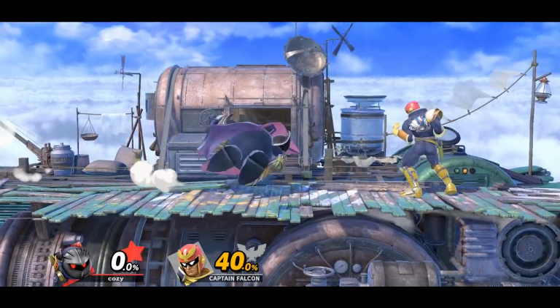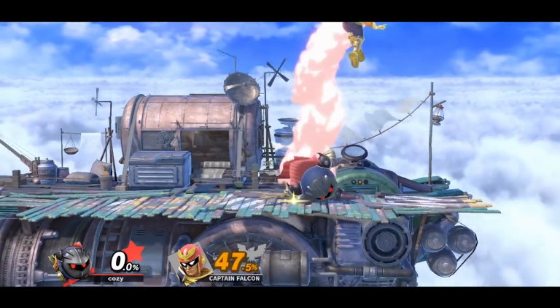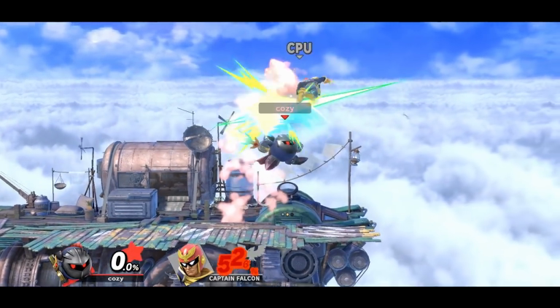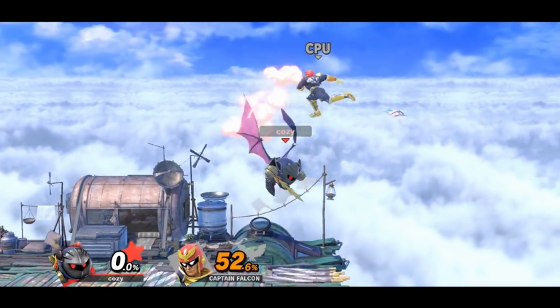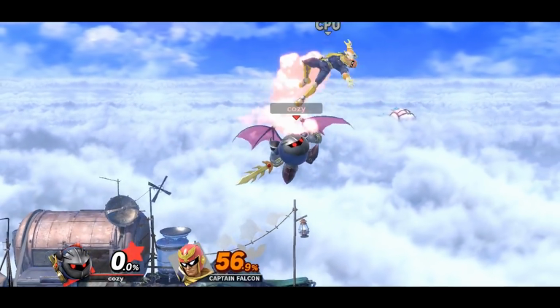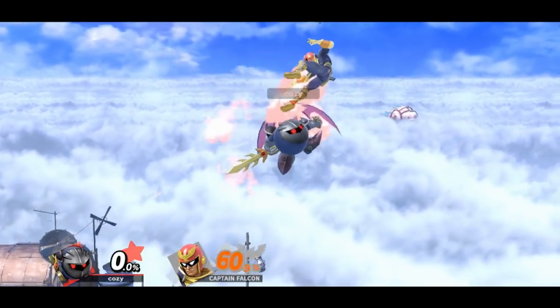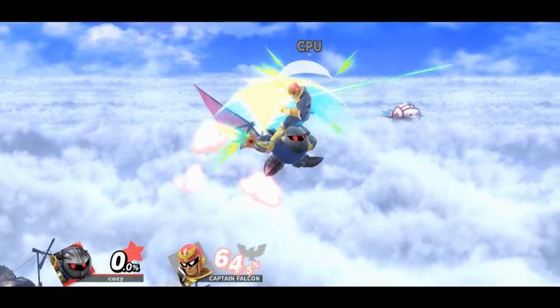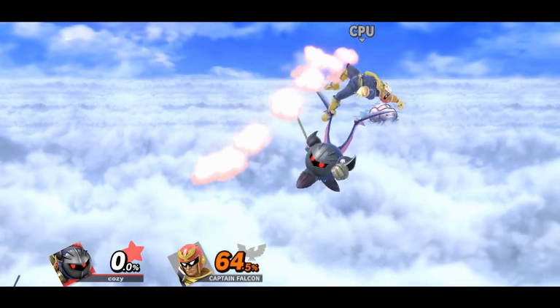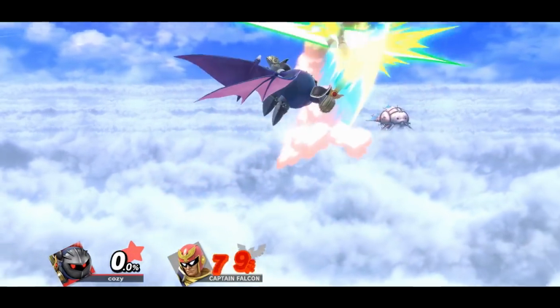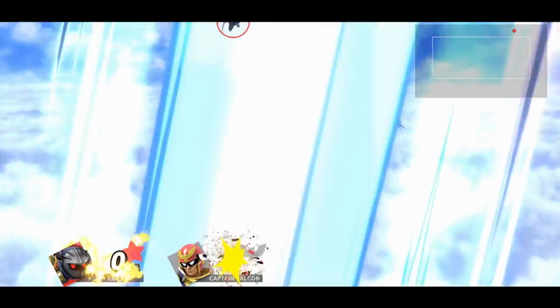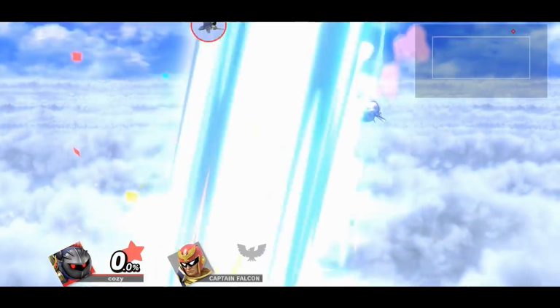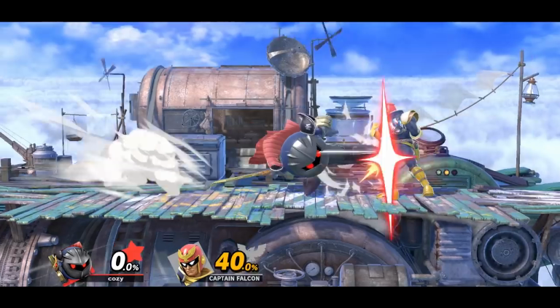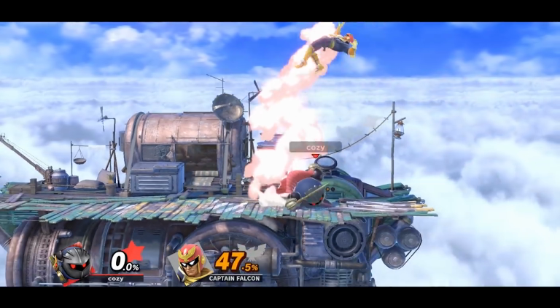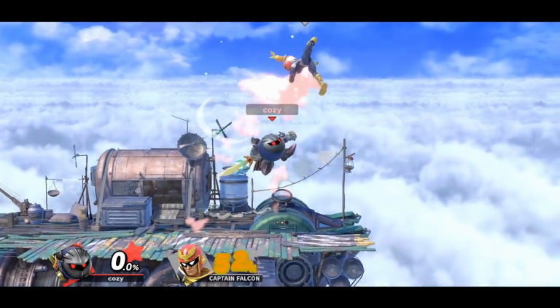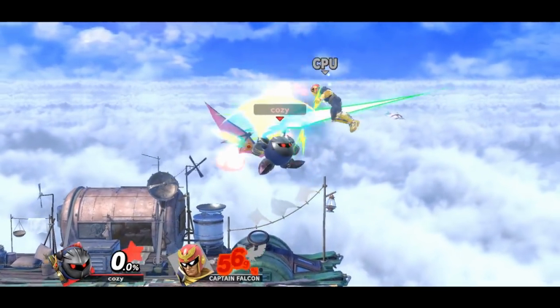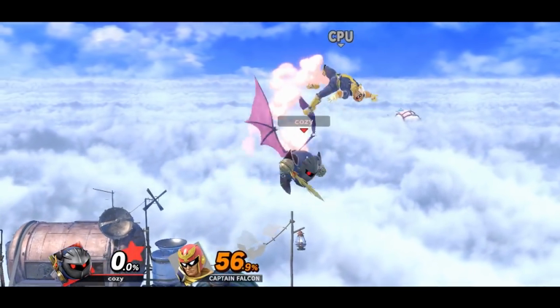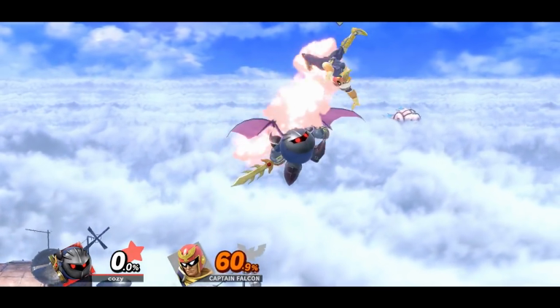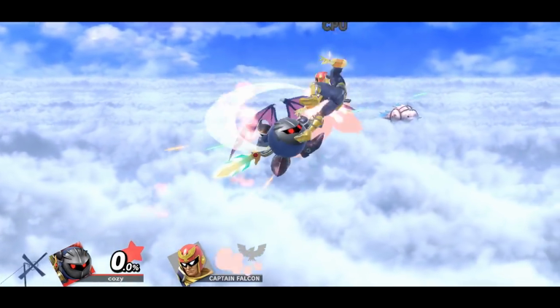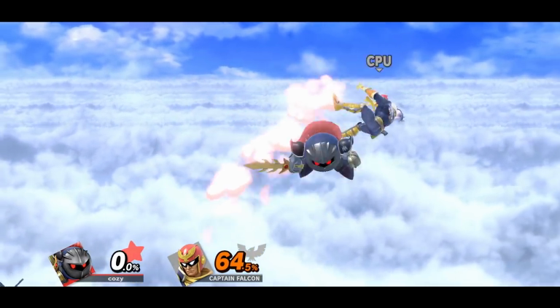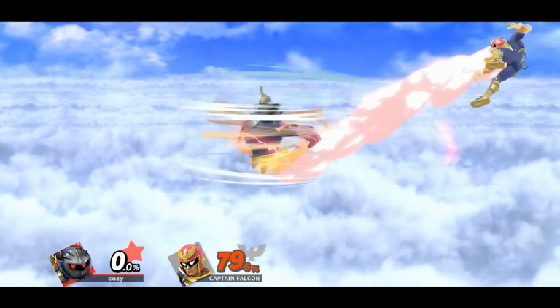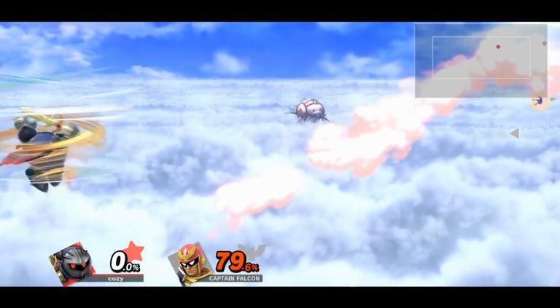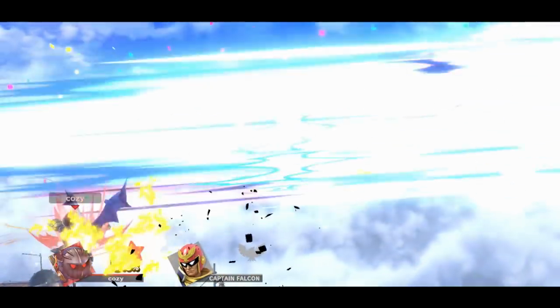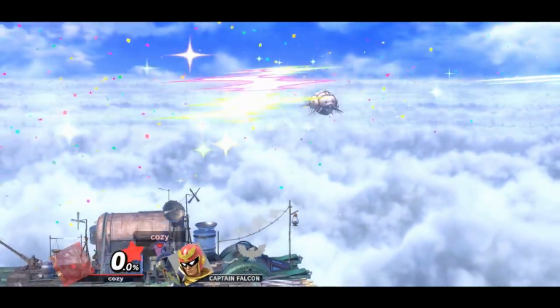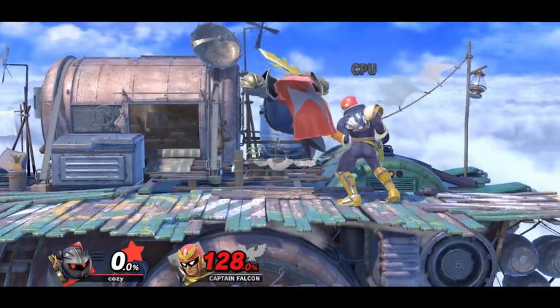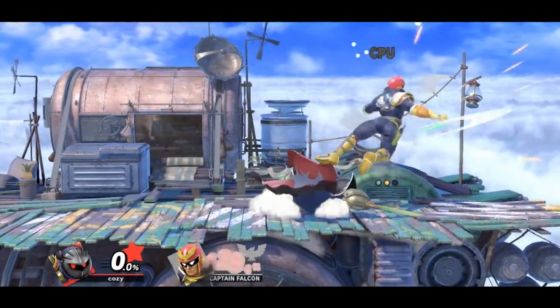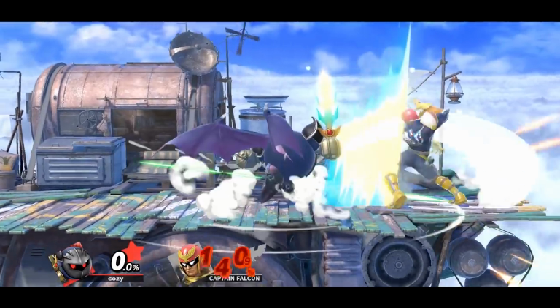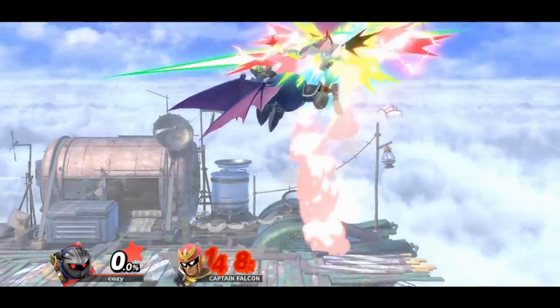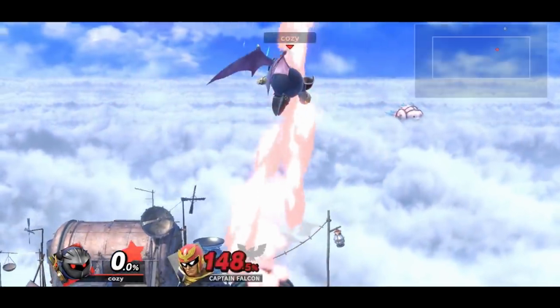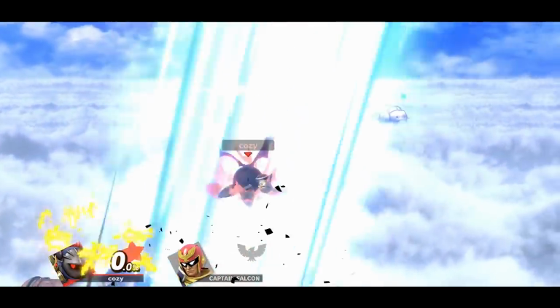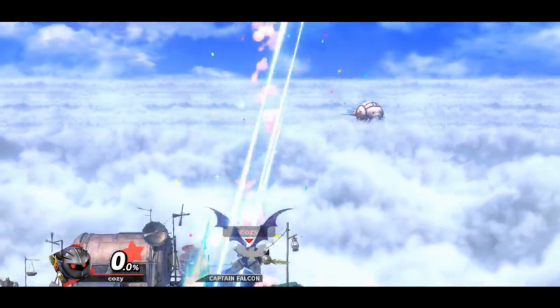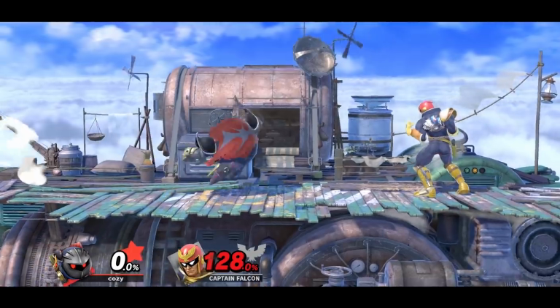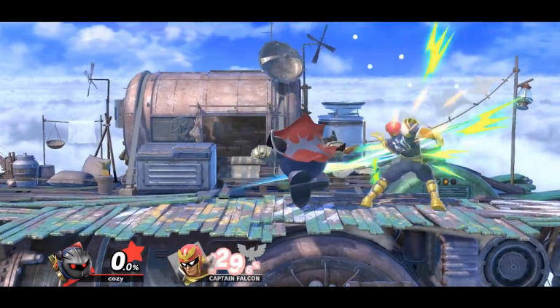Meta Knight's up airs can combo into themselves, which can then be finished by either an up B or a neutral B, both working great as kill confirms. And a rare one that I don't see that often is the first hit of back air into an up B at high percentages.